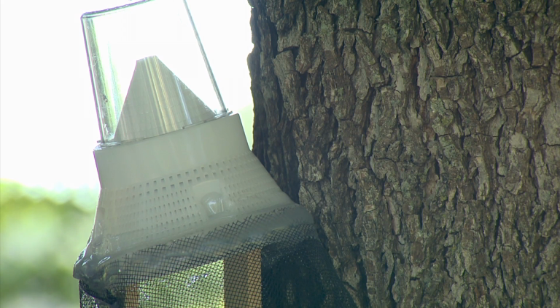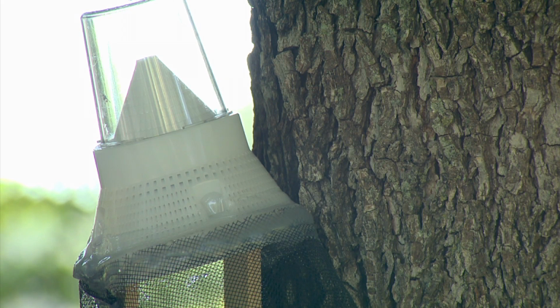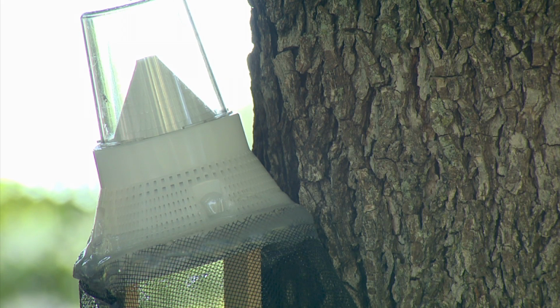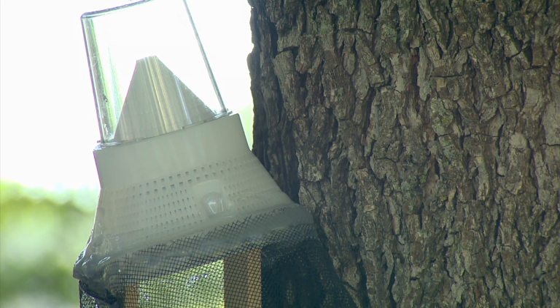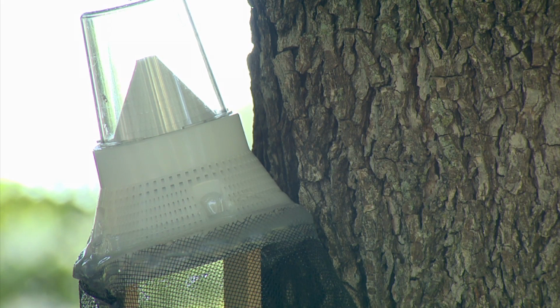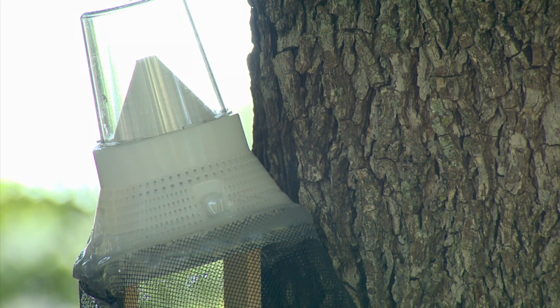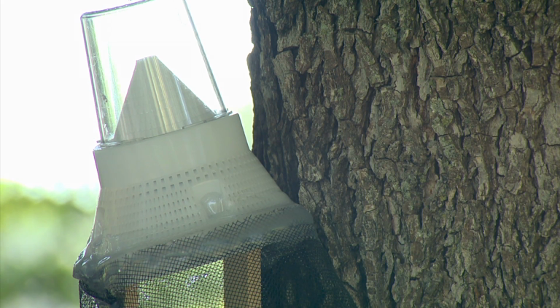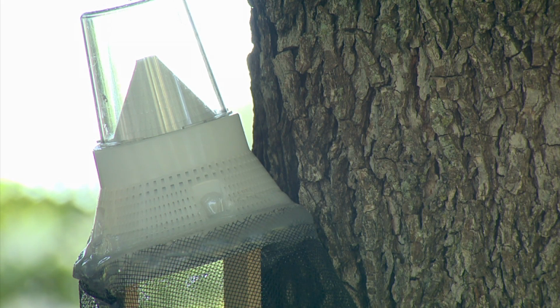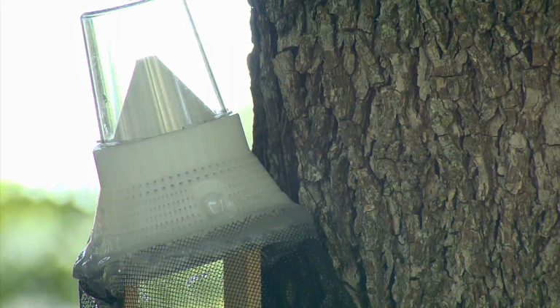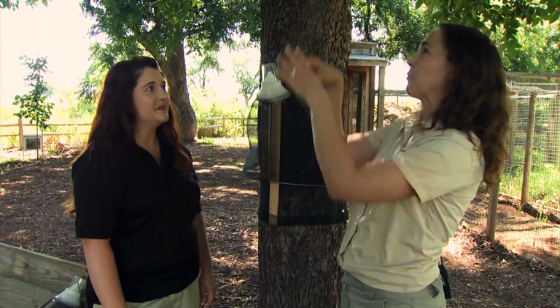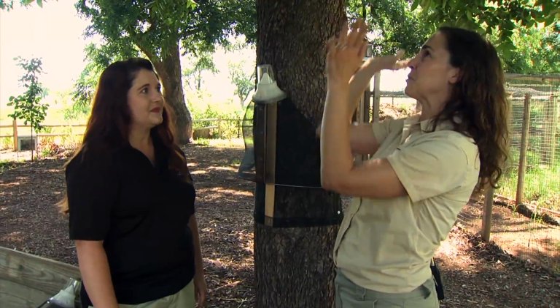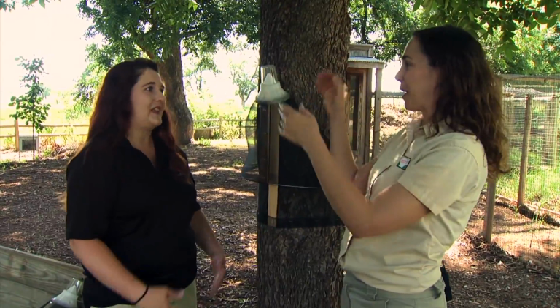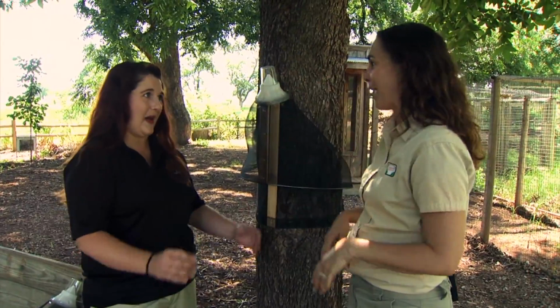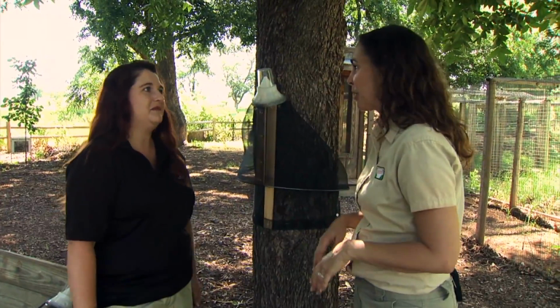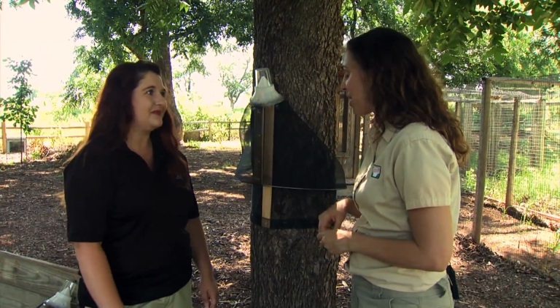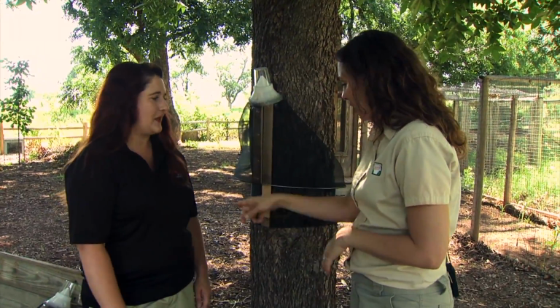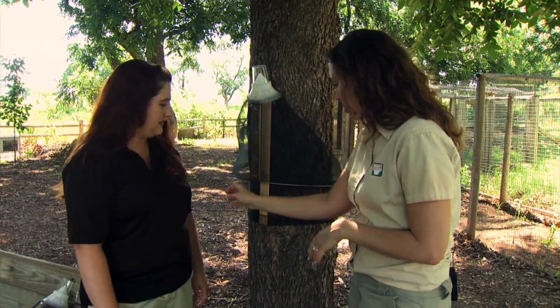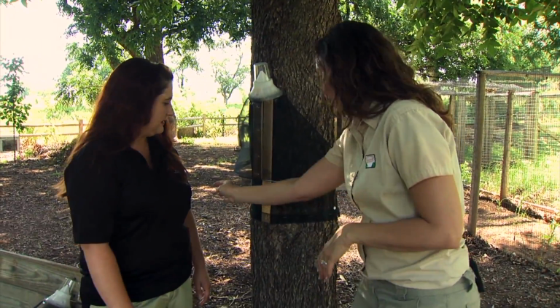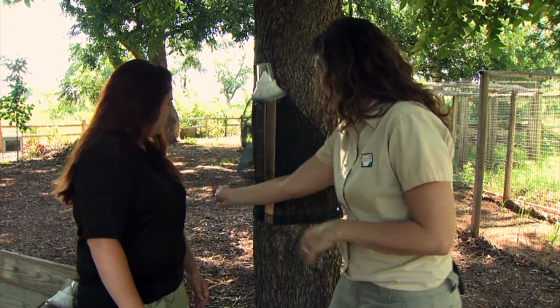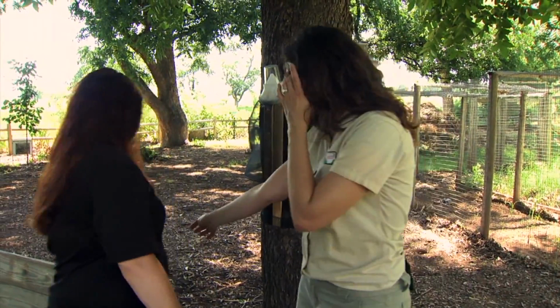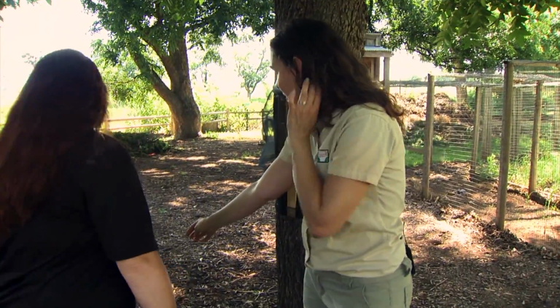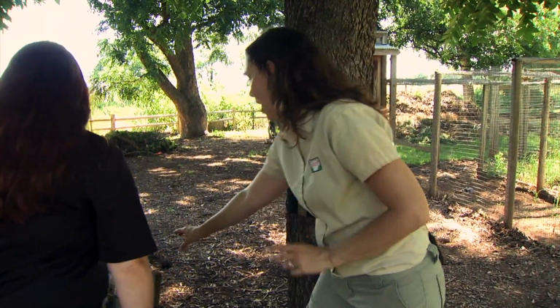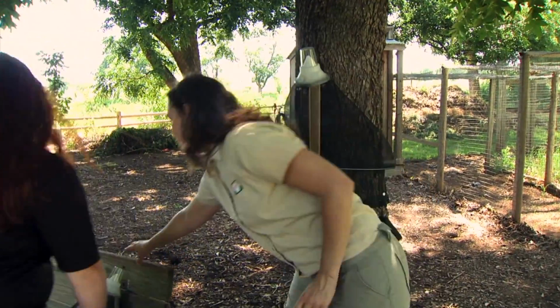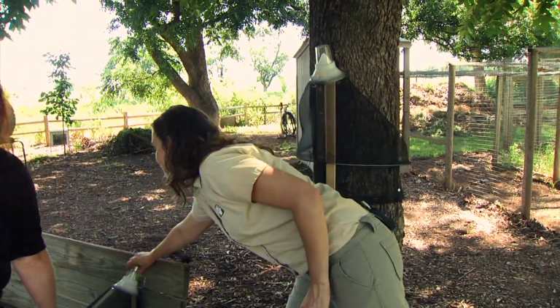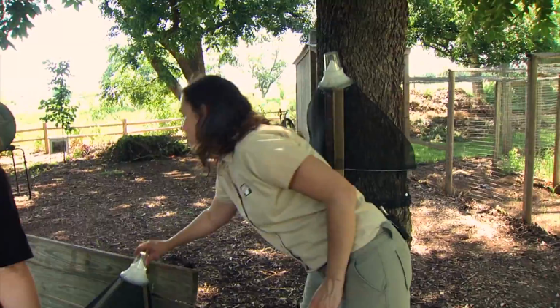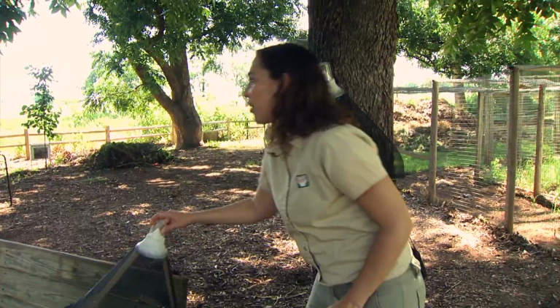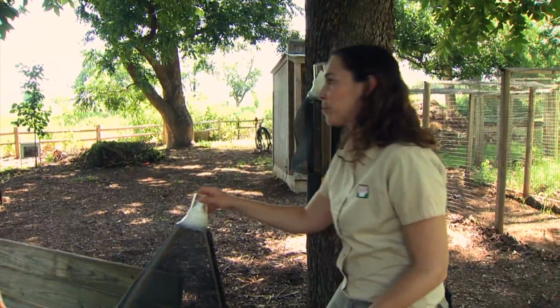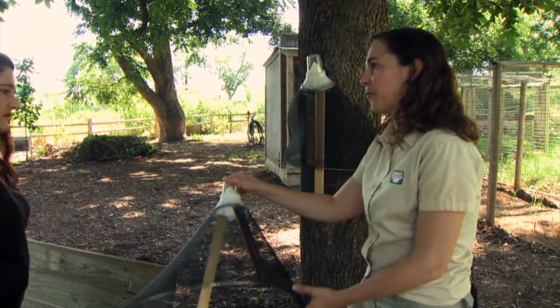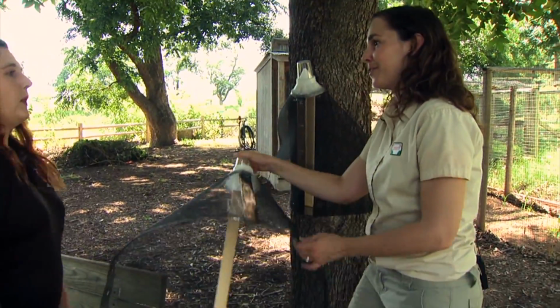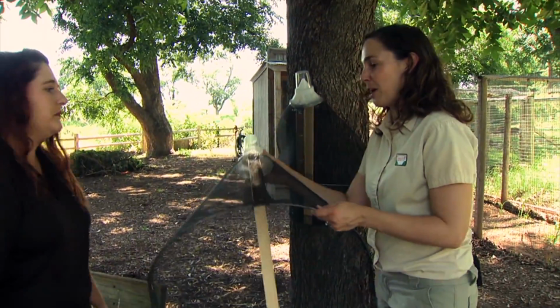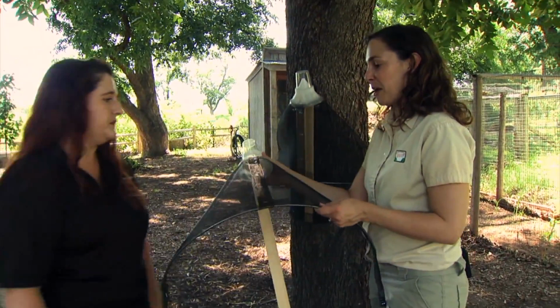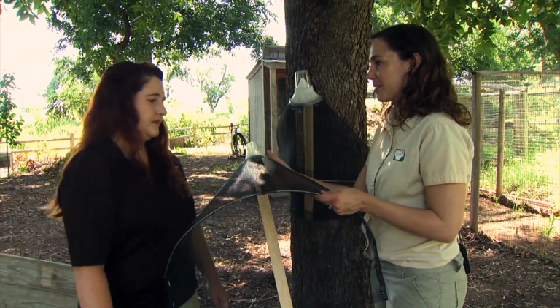Fortunately, that's a pretty easy thing for homeowners to do — we don't have to worry about spraying the canopy. You have a trap behind you, let's put that up. Now these are not available commercially, so you have to make this yourself.